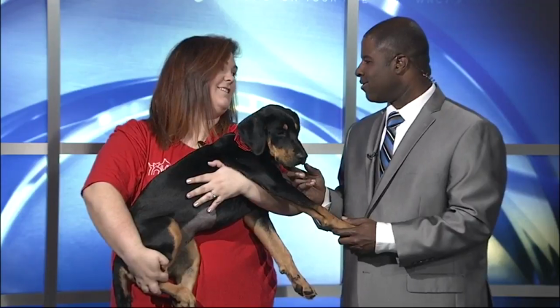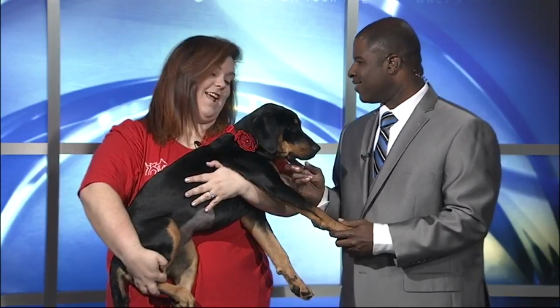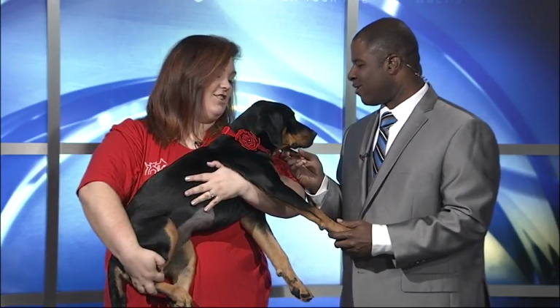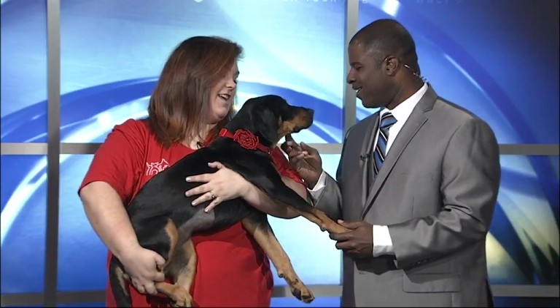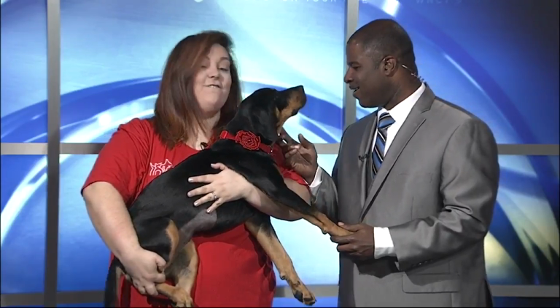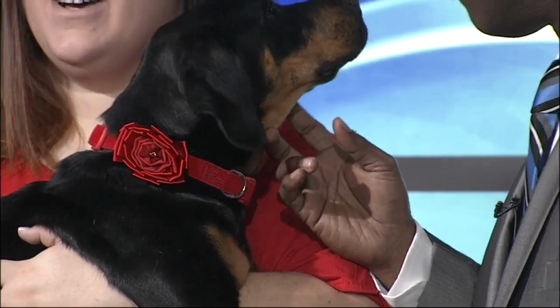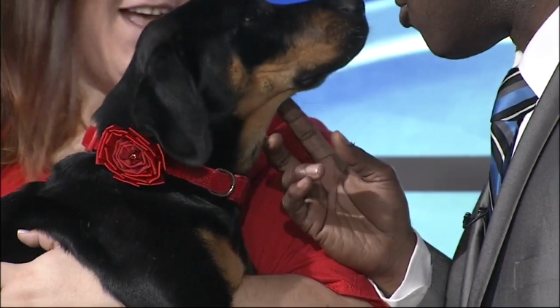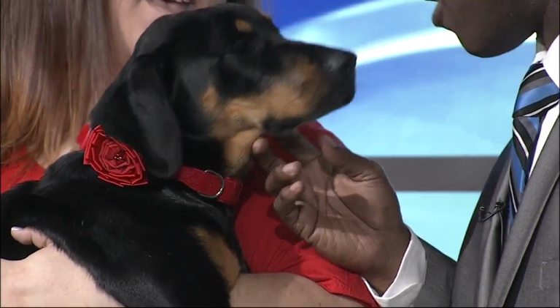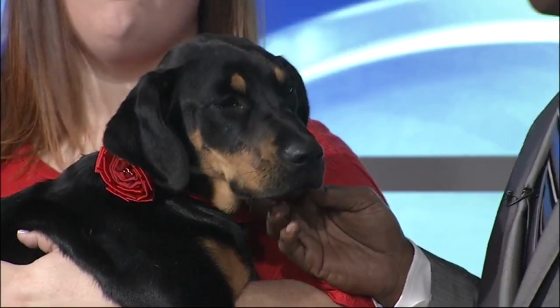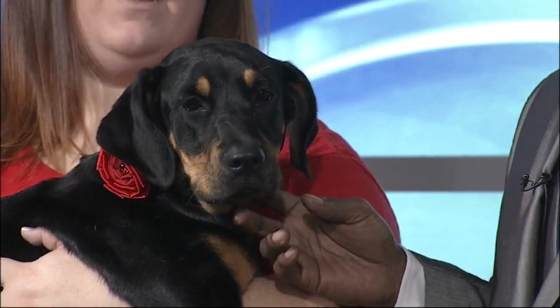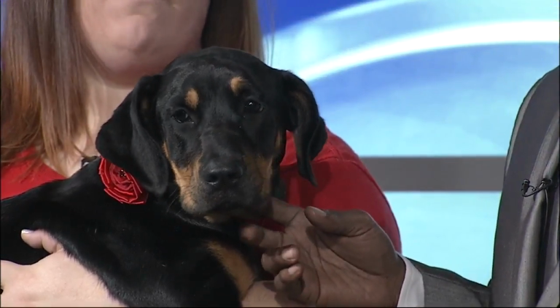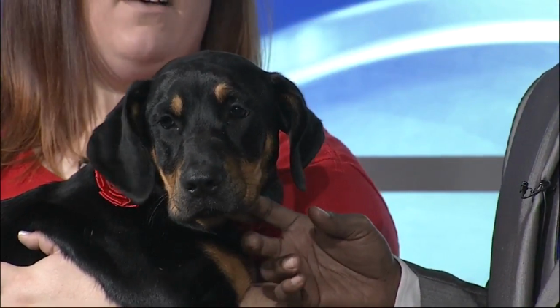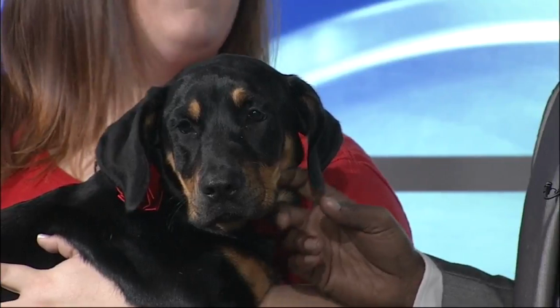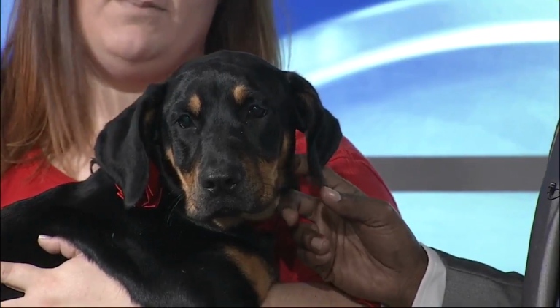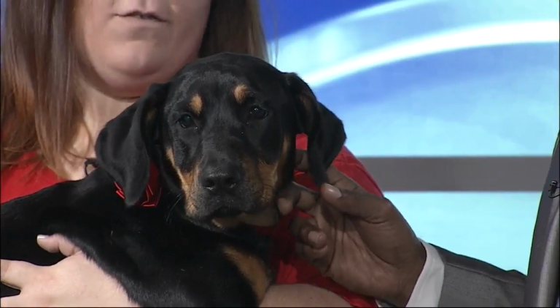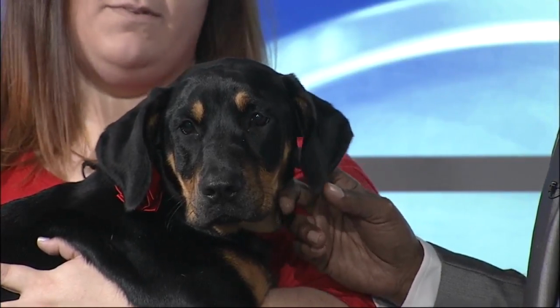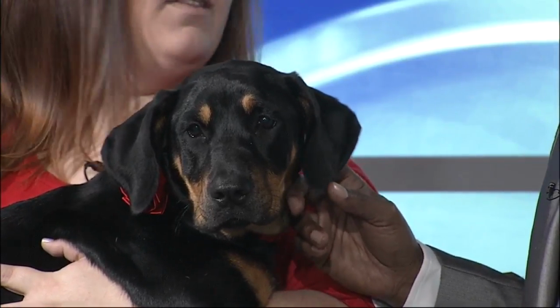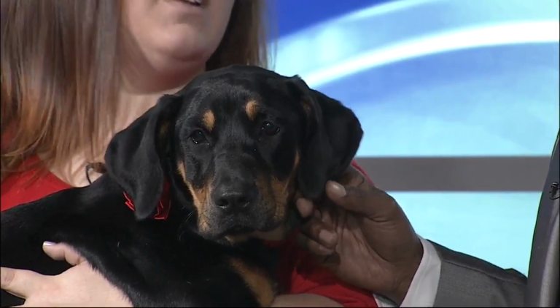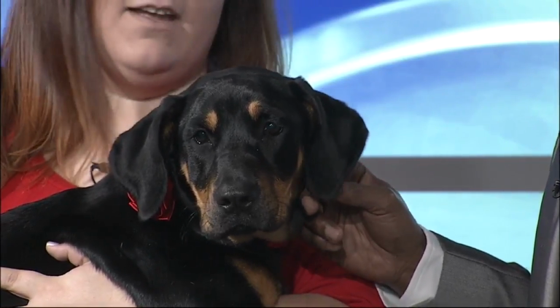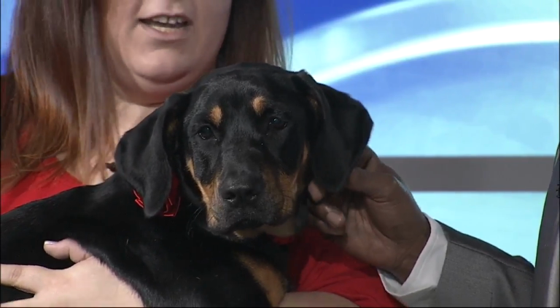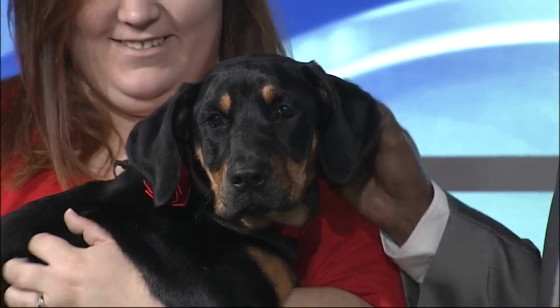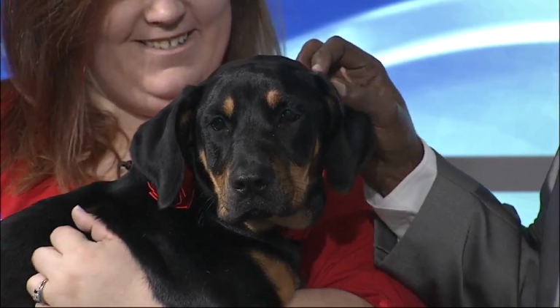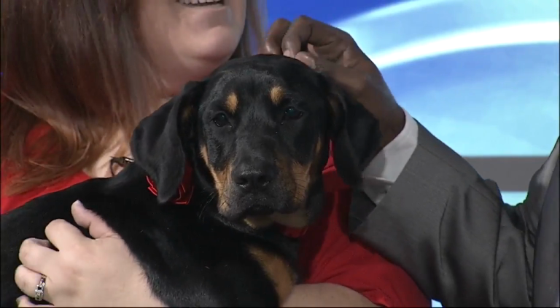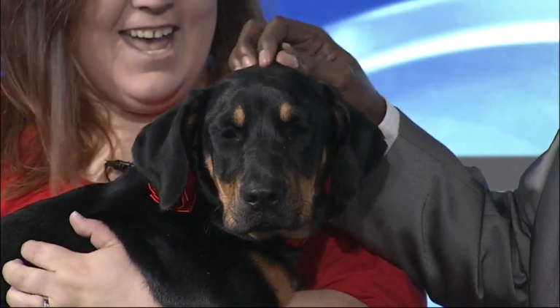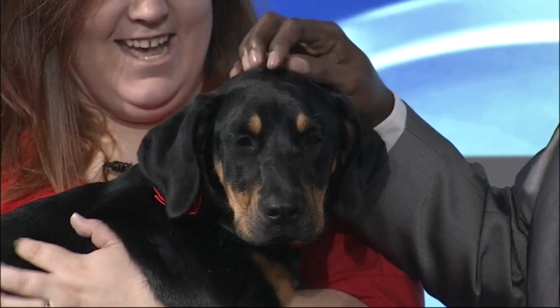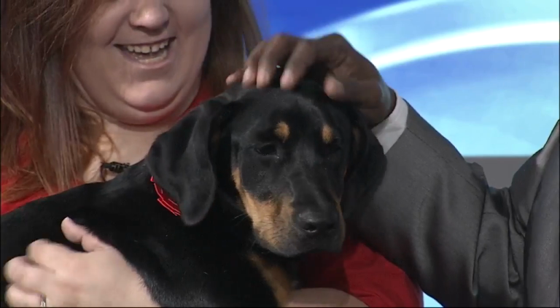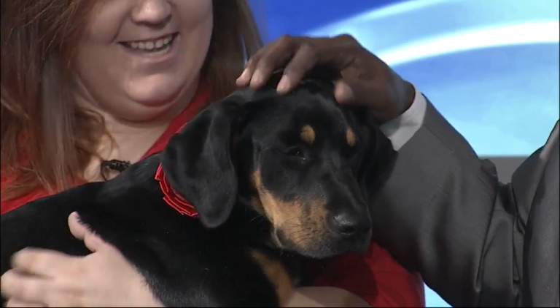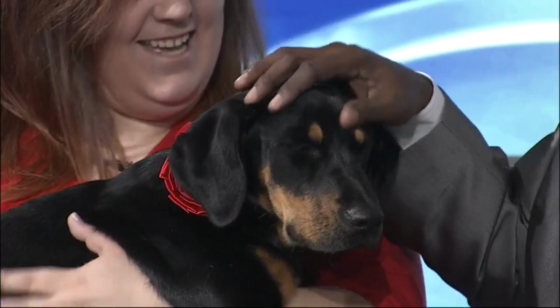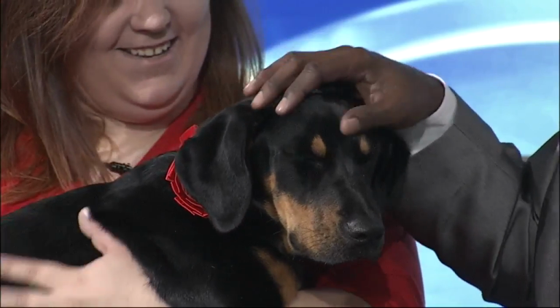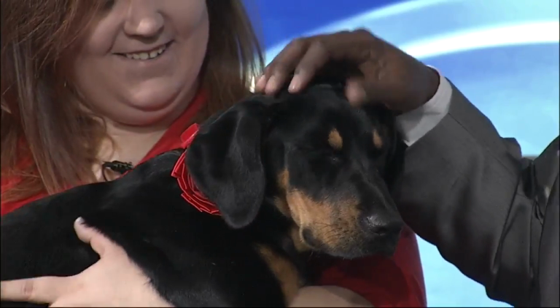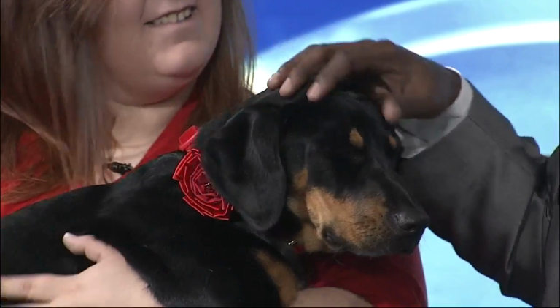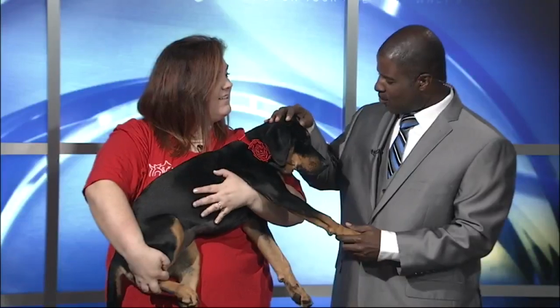This is Freya. She is a five-month-old hound mix — very sweet, very loving, very playful. She'd be great with almost any family. She was great this morning in the studio too. We talked to each other right away. Tell us a little bit about her.